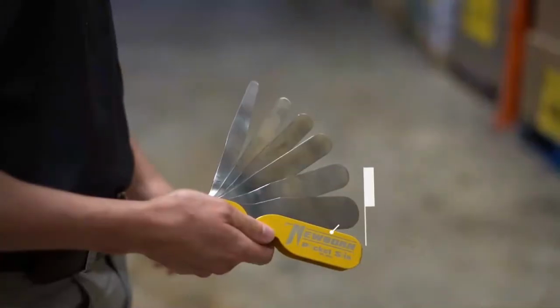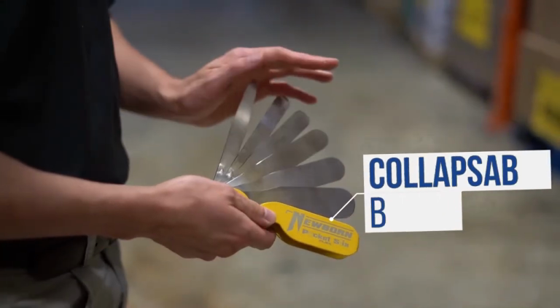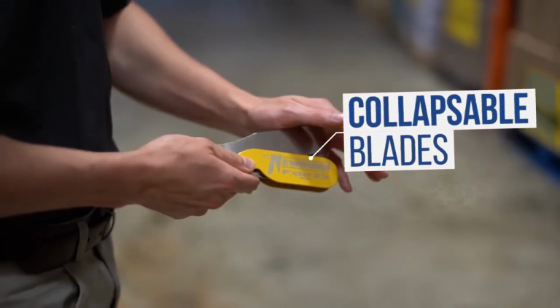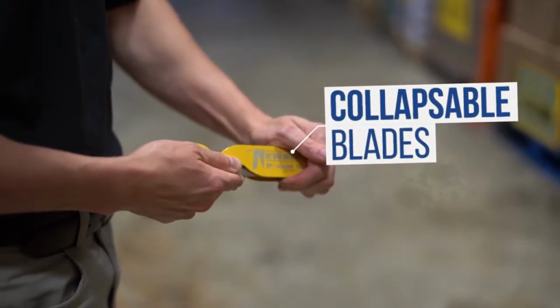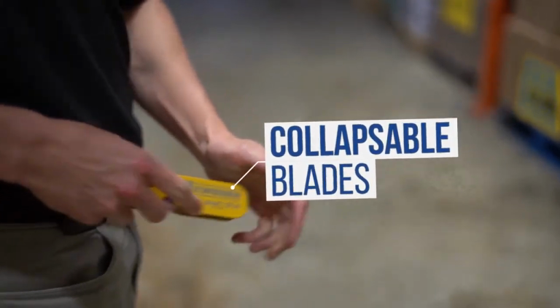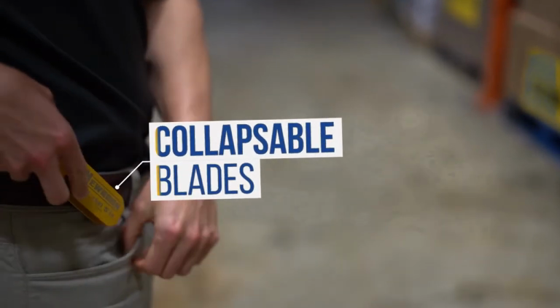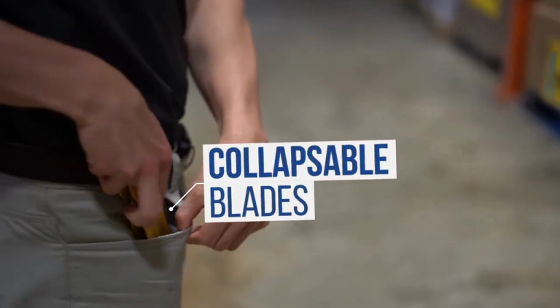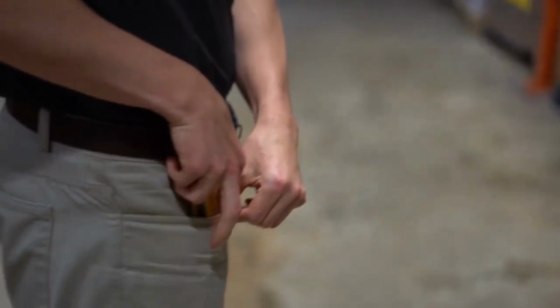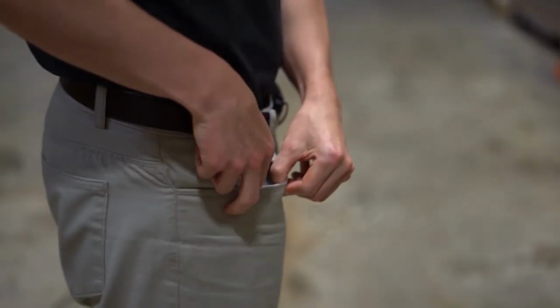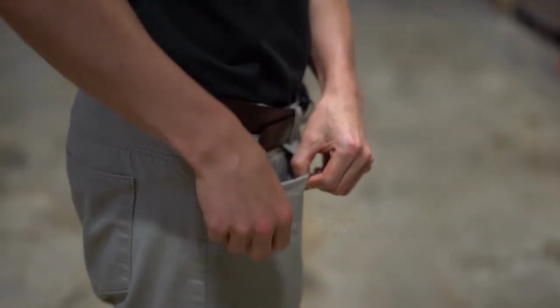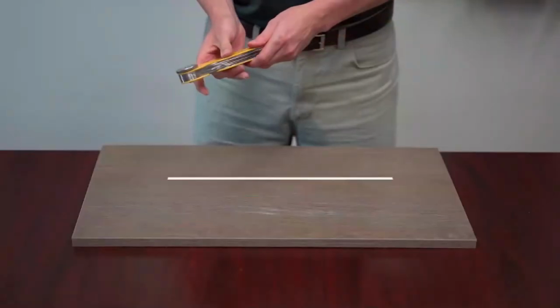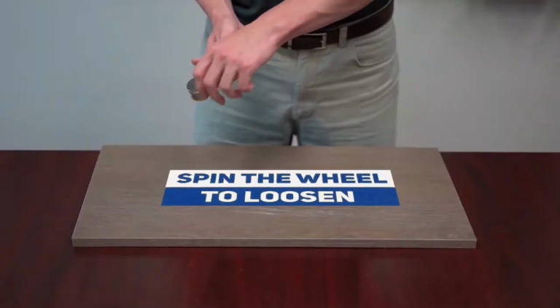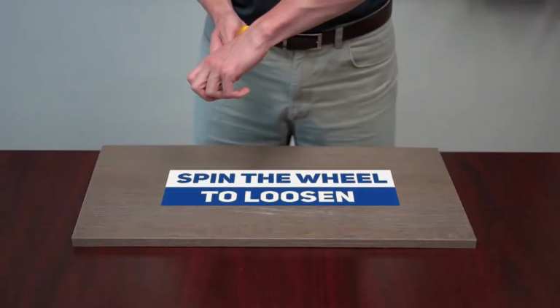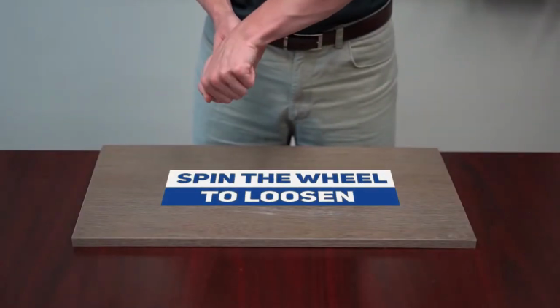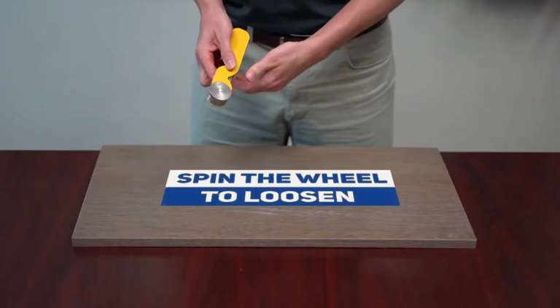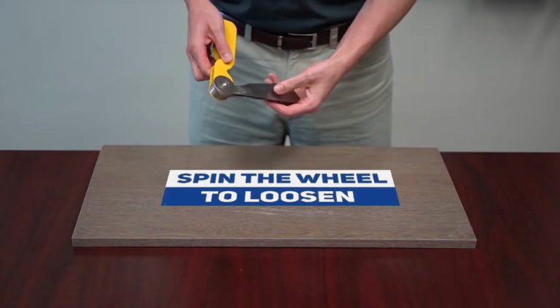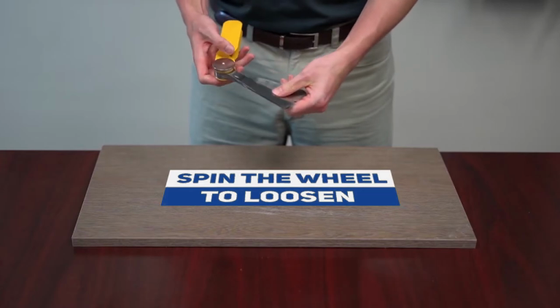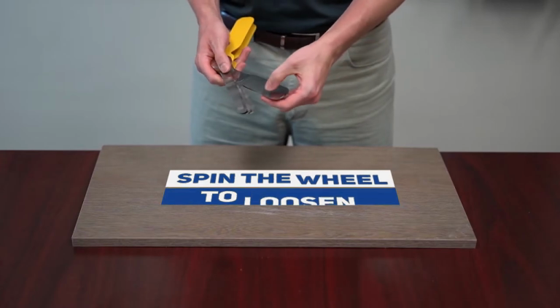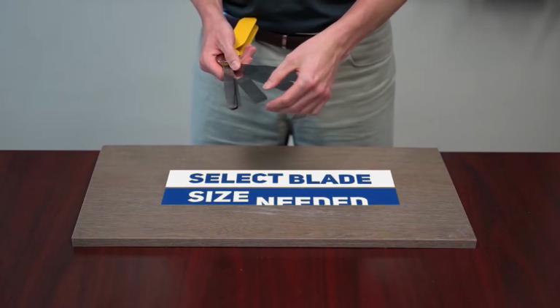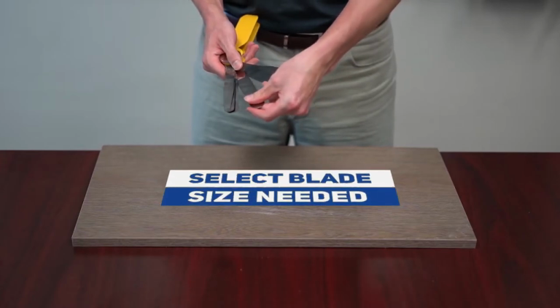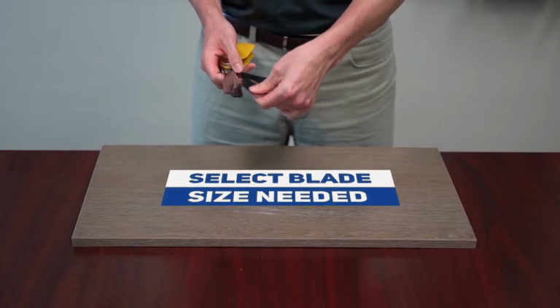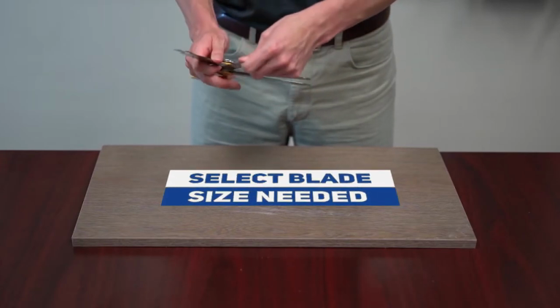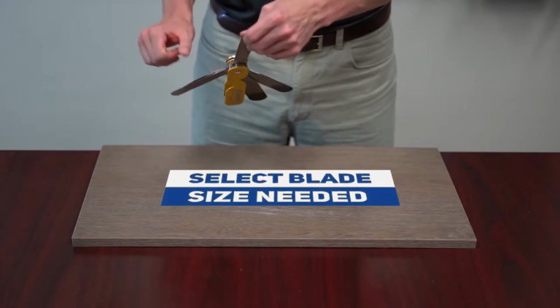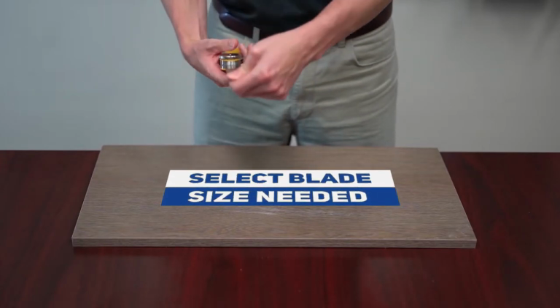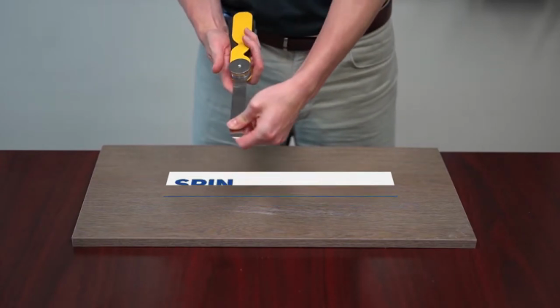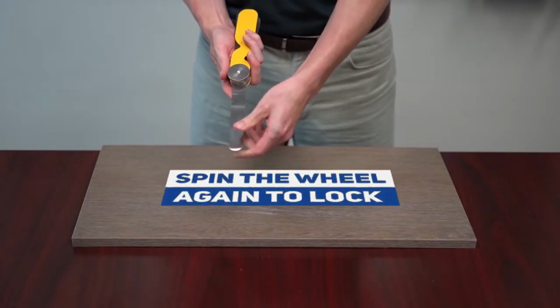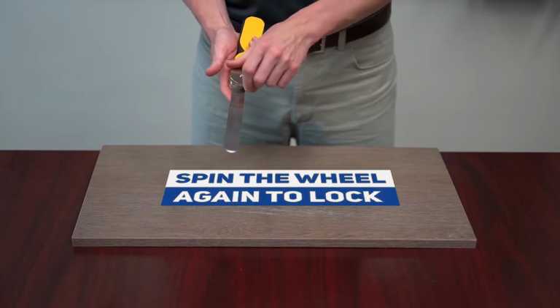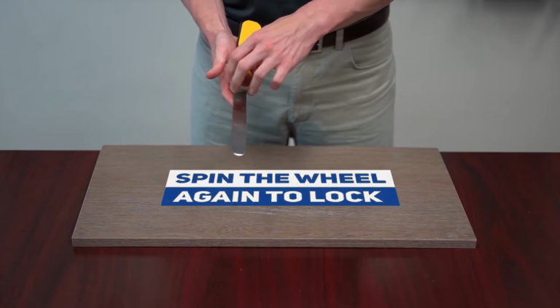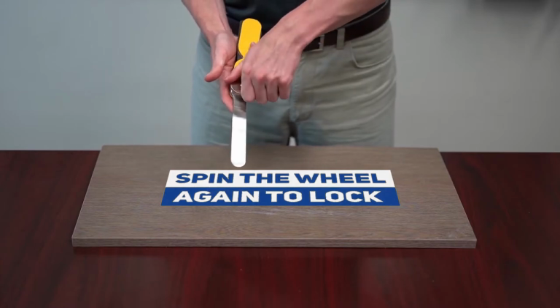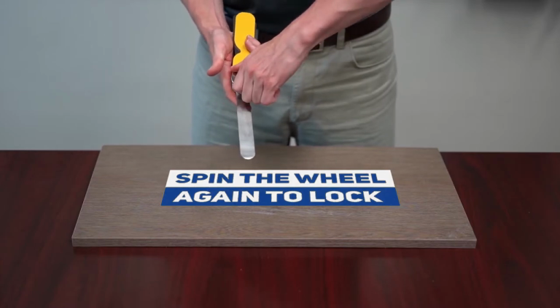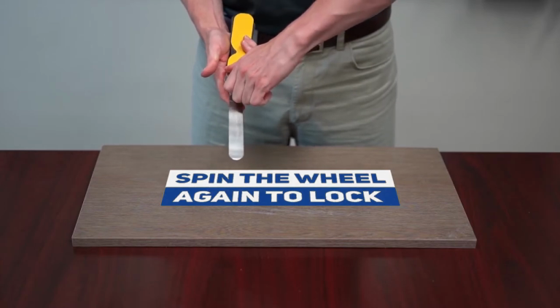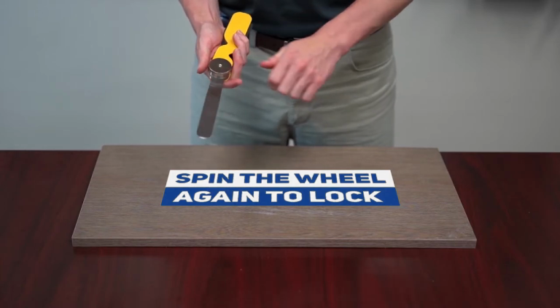These blades collapse down to fit in your pocket or storage. To use the Pocket Slicks, simply spin the wheel to loosen the blades and then select the blade size needed. Next, spin the wheel to lock the selected blade in place.